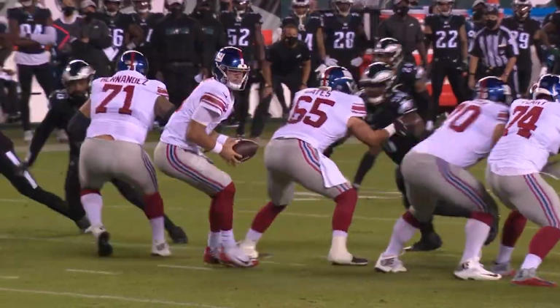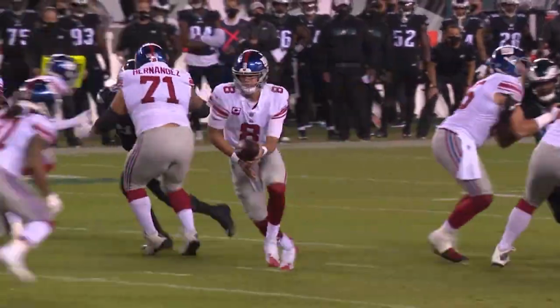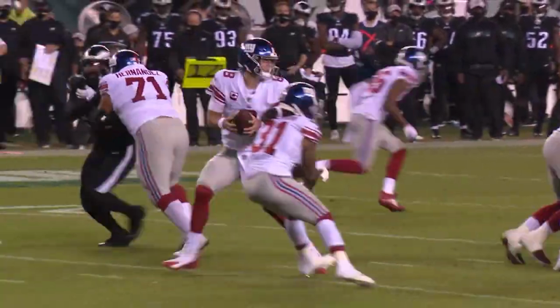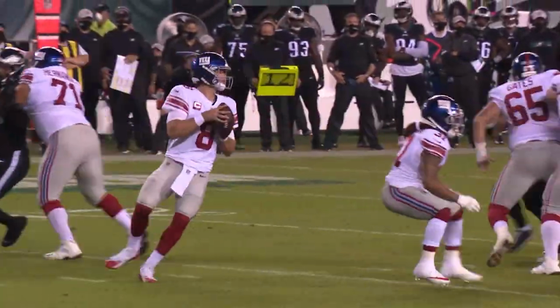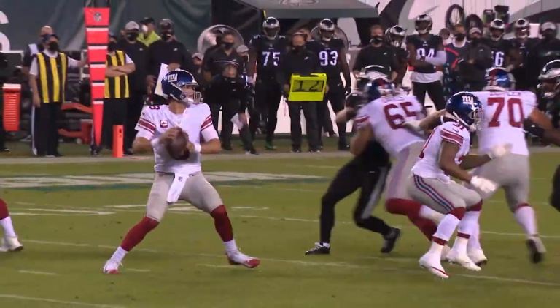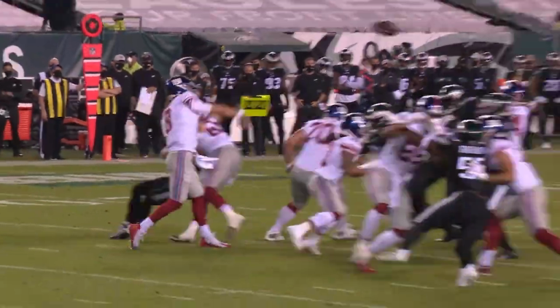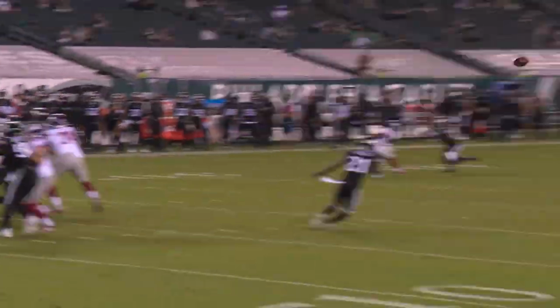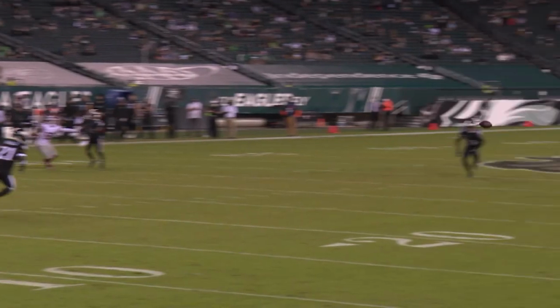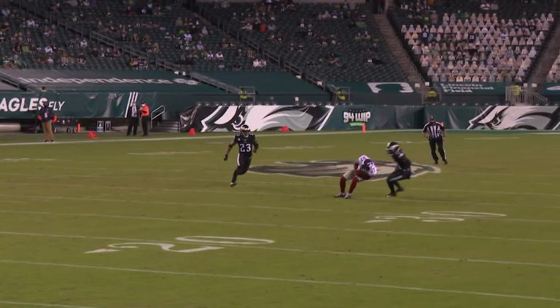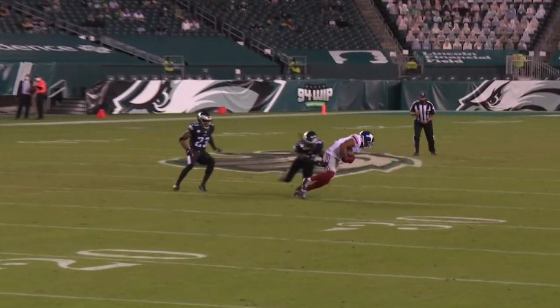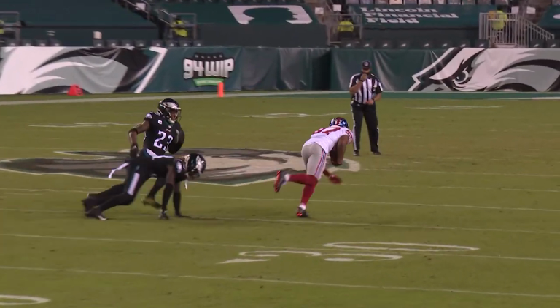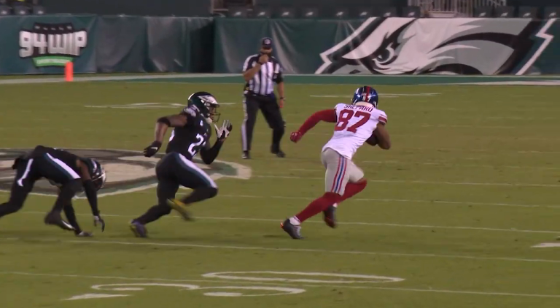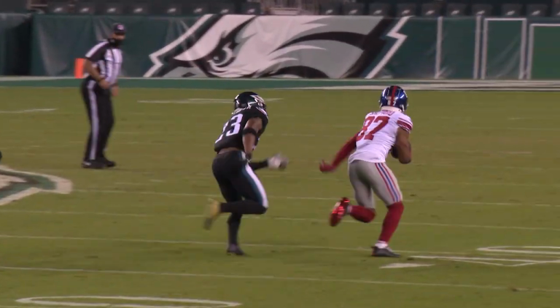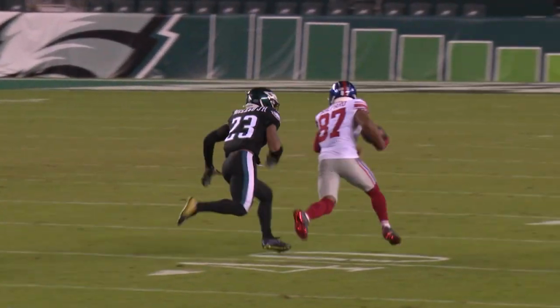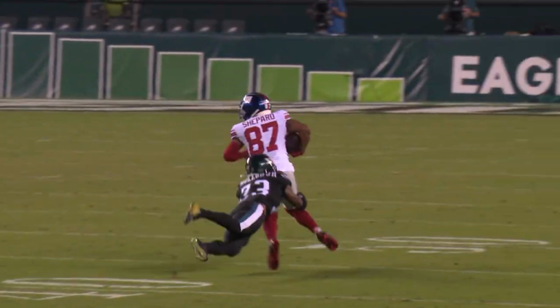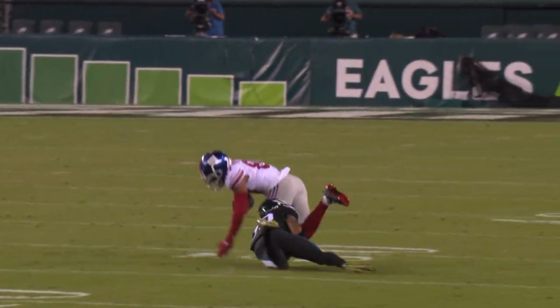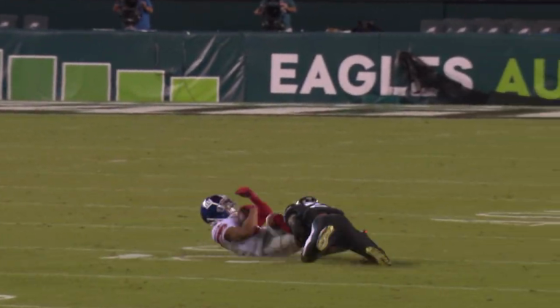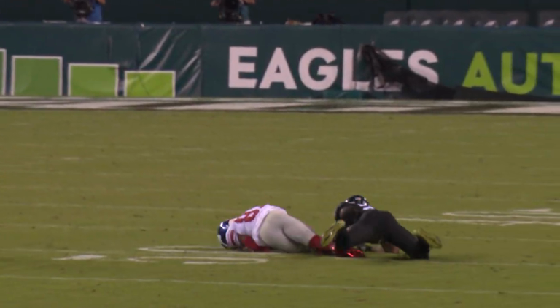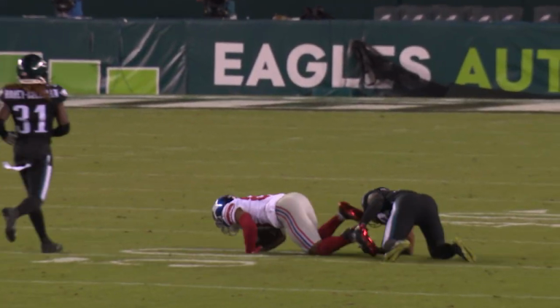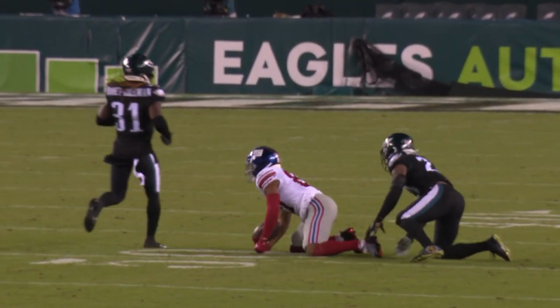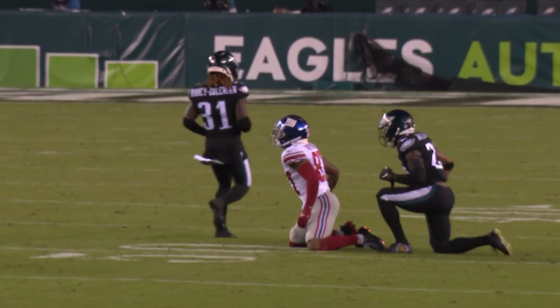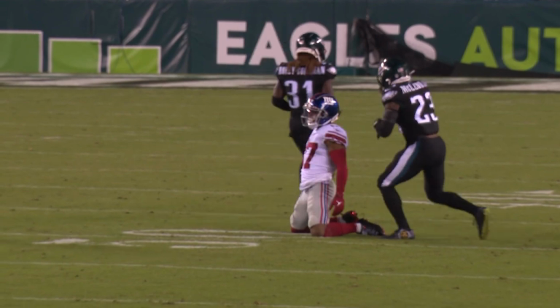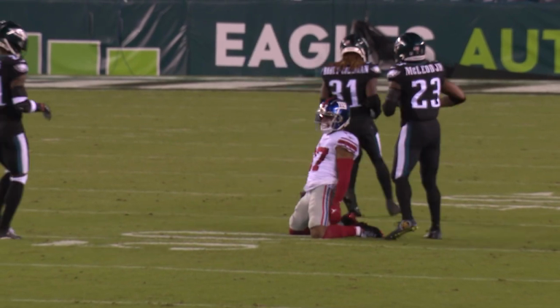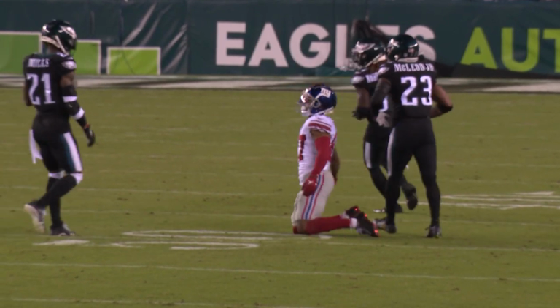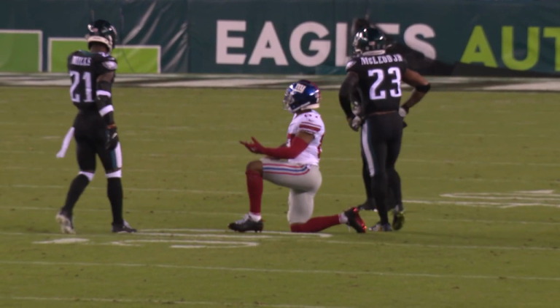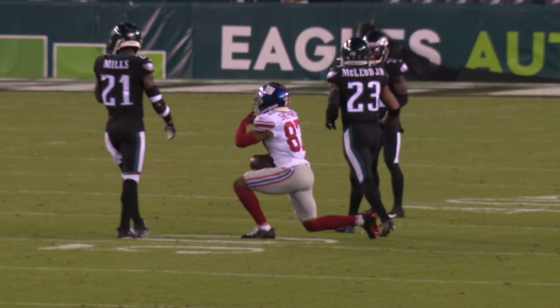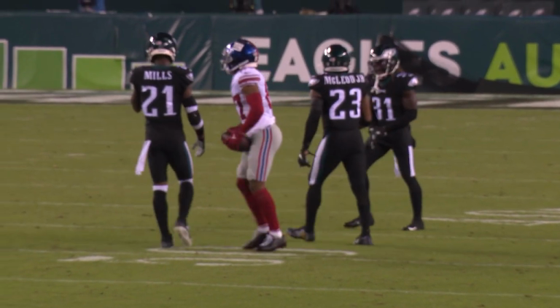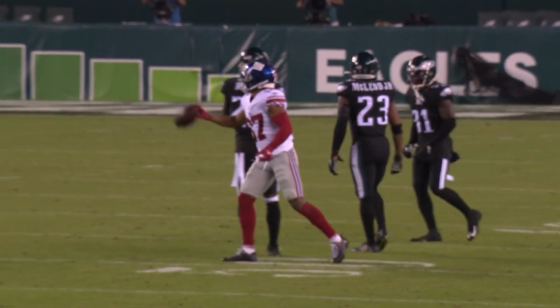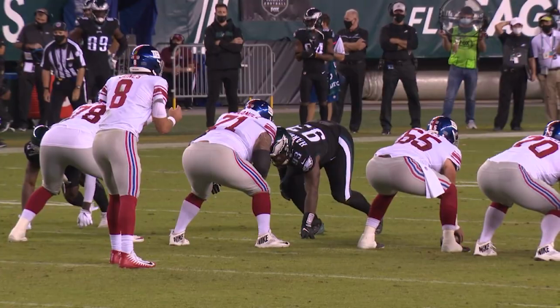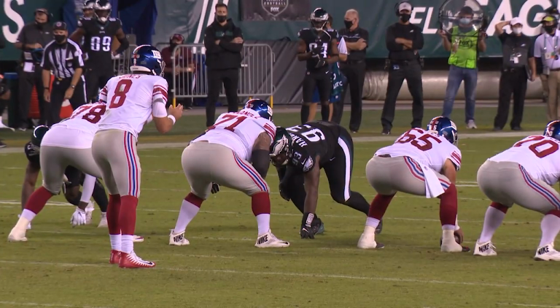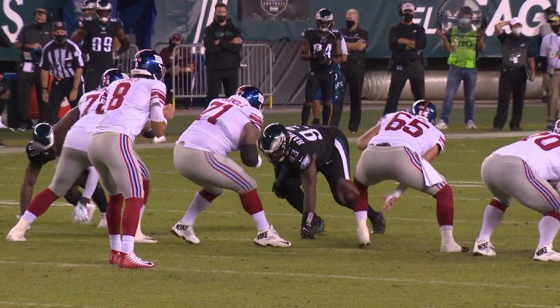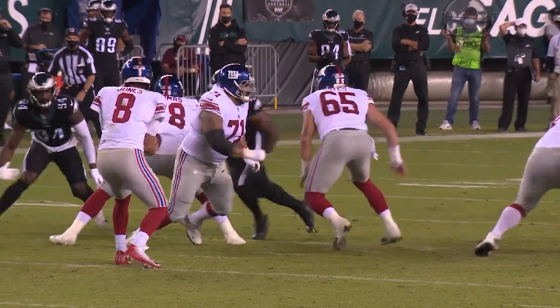Jones play fake to Freeman. Fires the slant right. Shepard makes the catch, runs out of a tackle to the 40 and tackled from behind at midfield. McLeod may have saved the touchdown. Jones out of a shotgun.